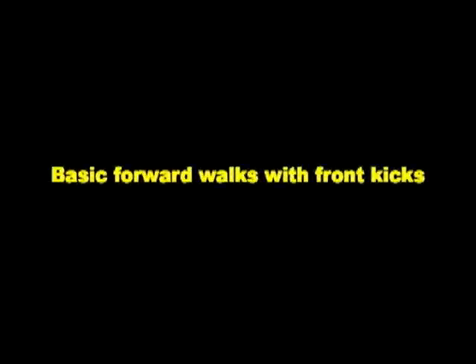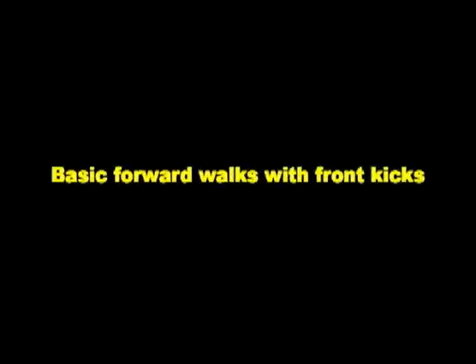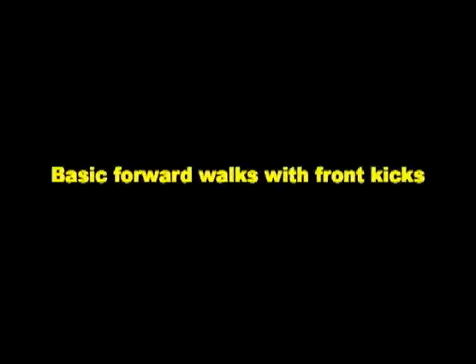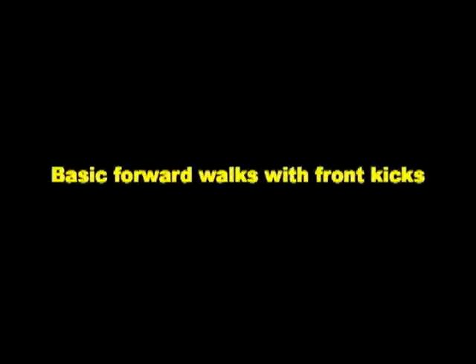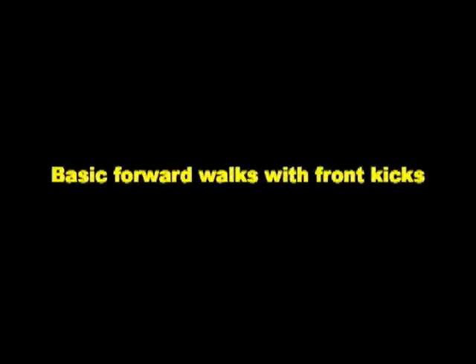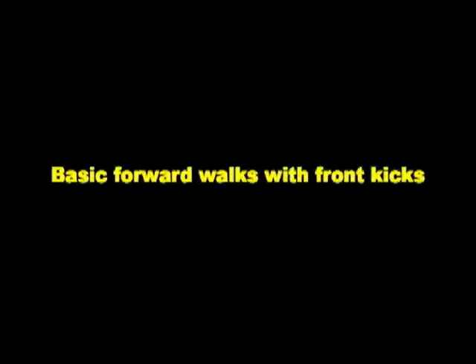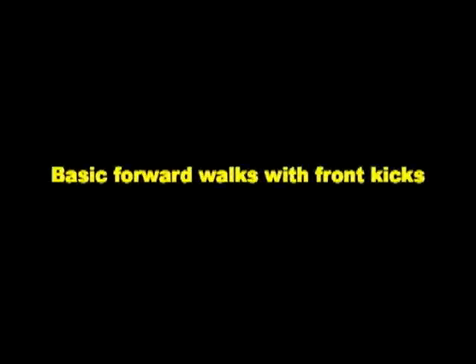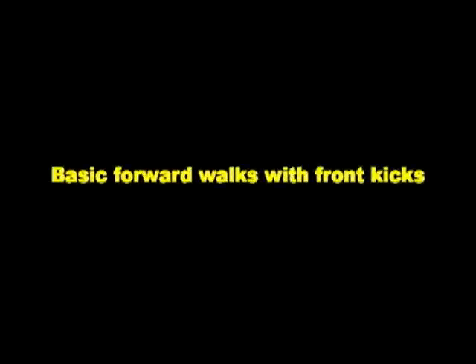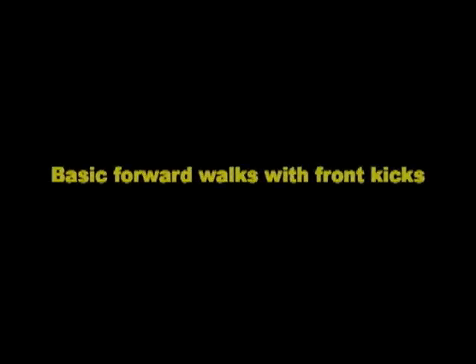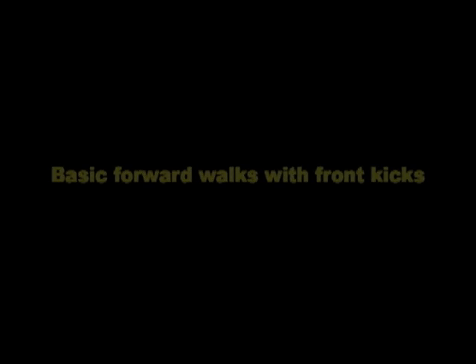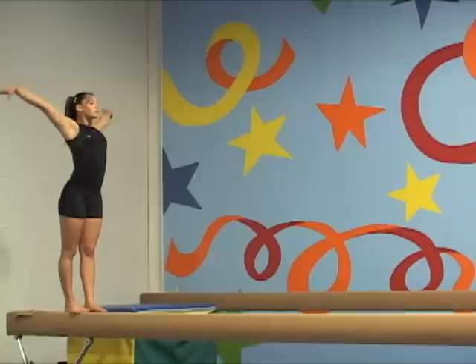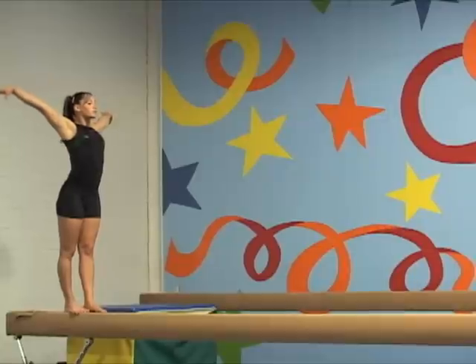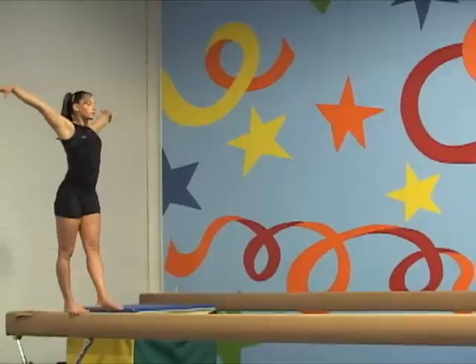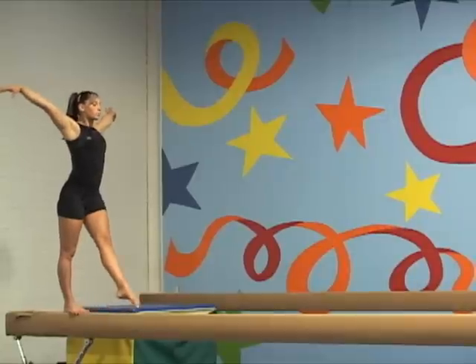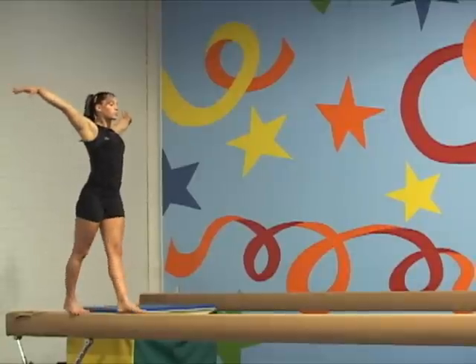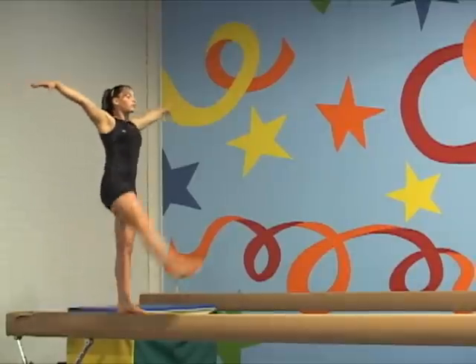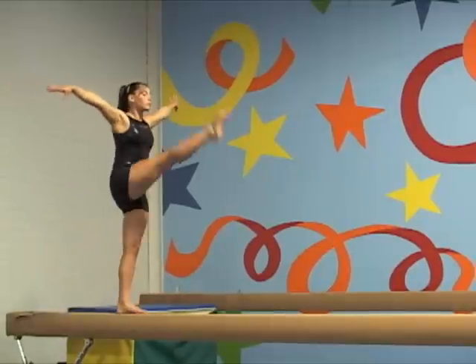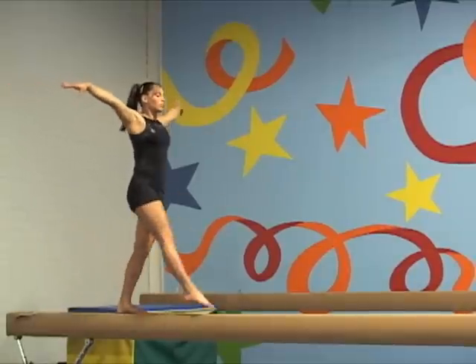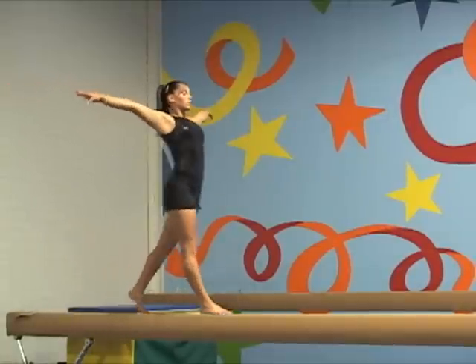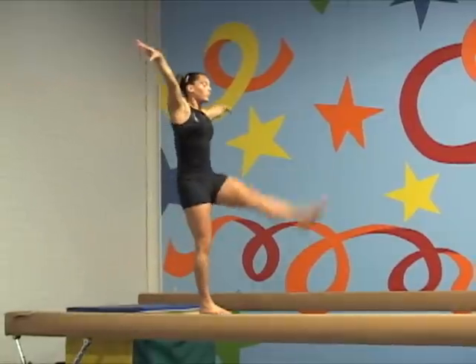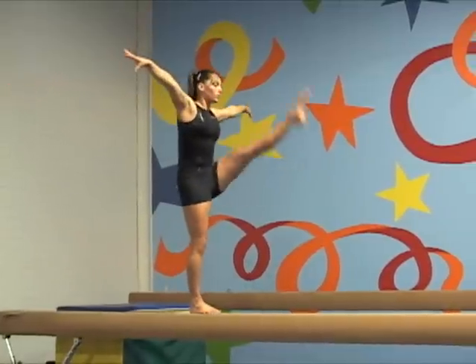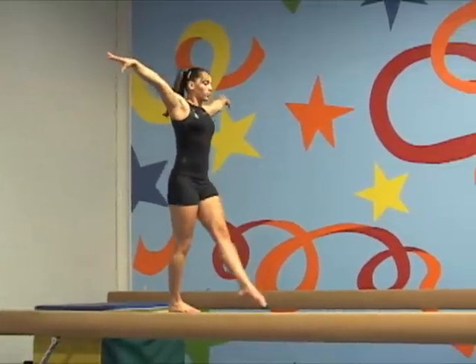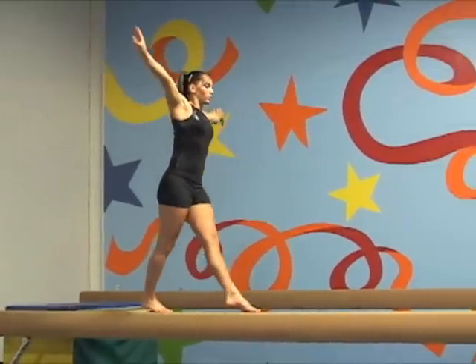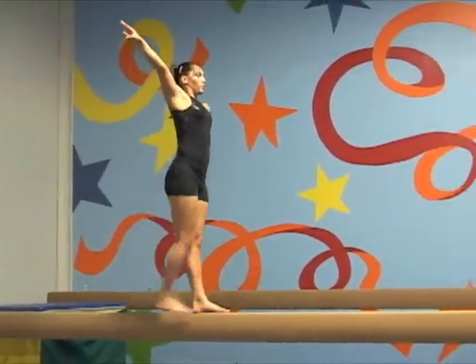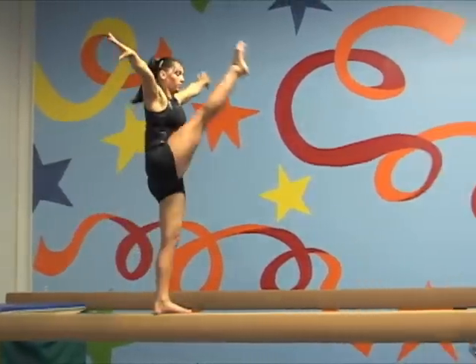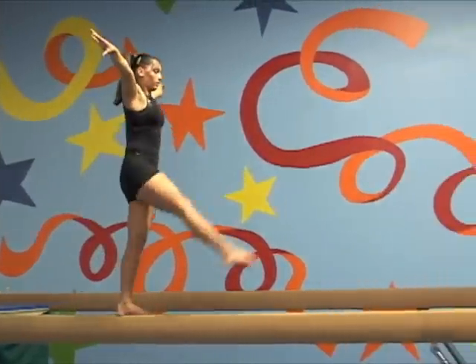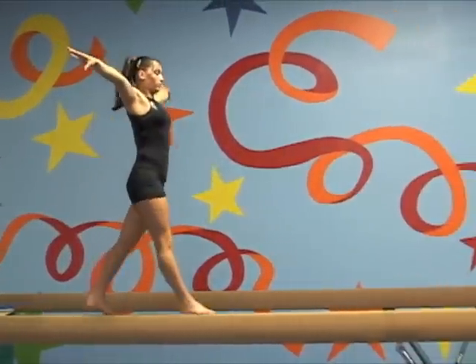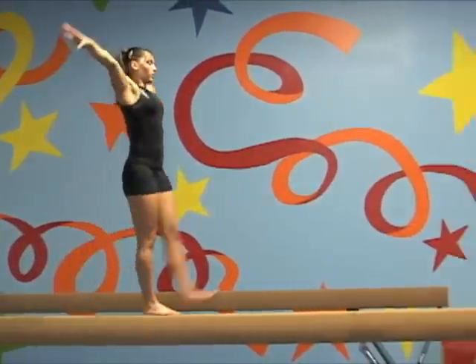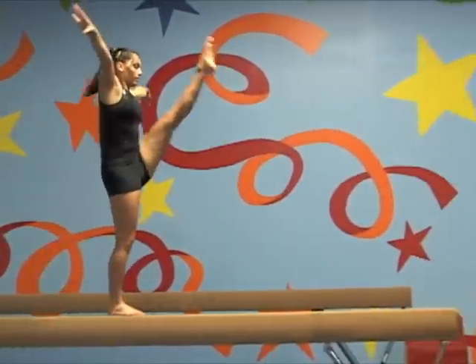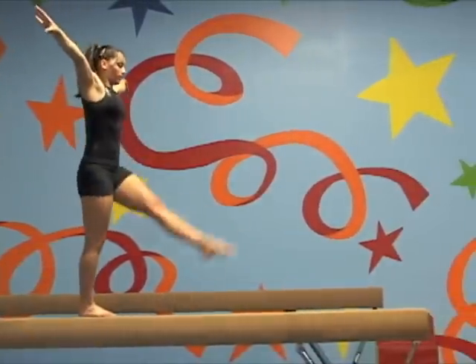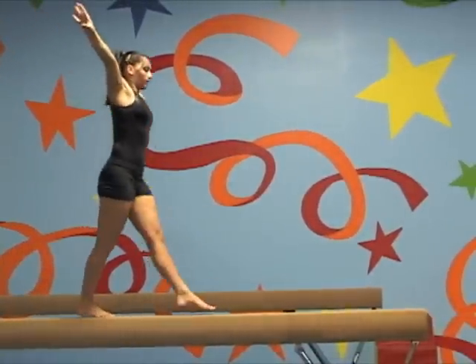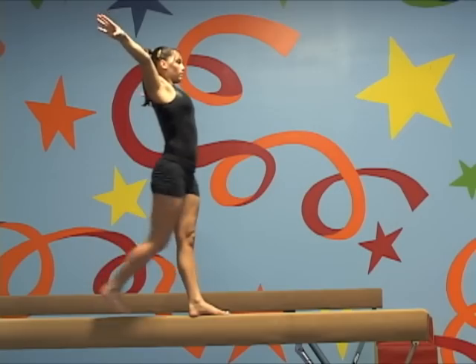During beam training, the gymnast should practice different kinds of walks, jumps, and other basic skills that help to develop an increase in balance, clean body lines, and elegant execution.